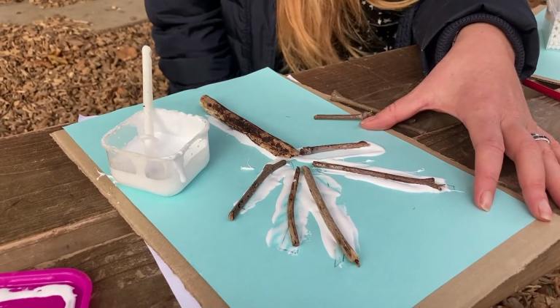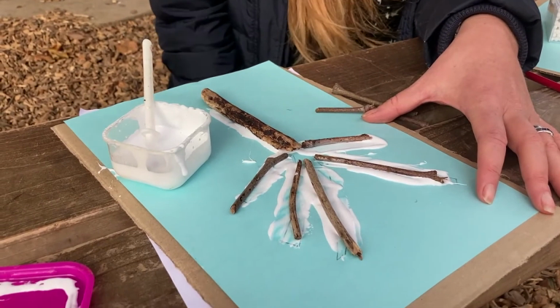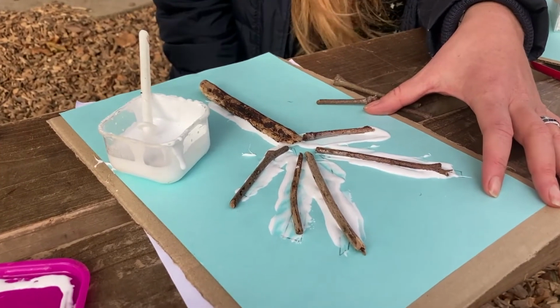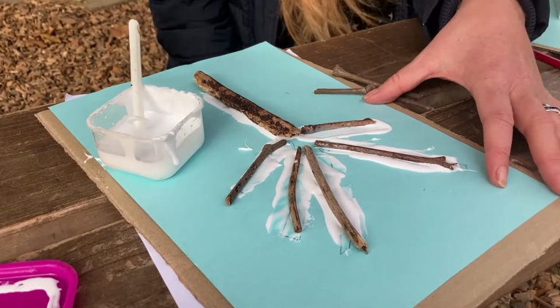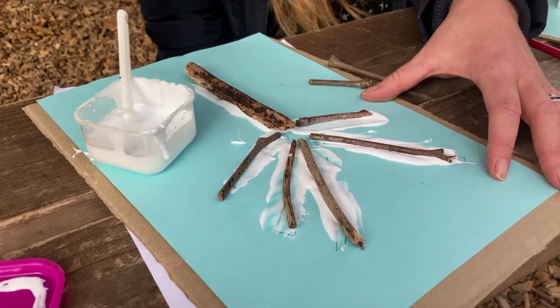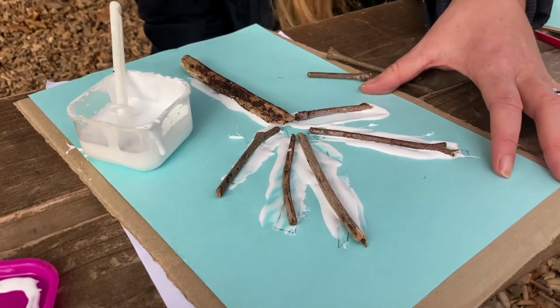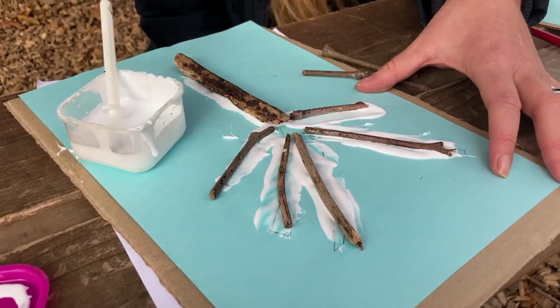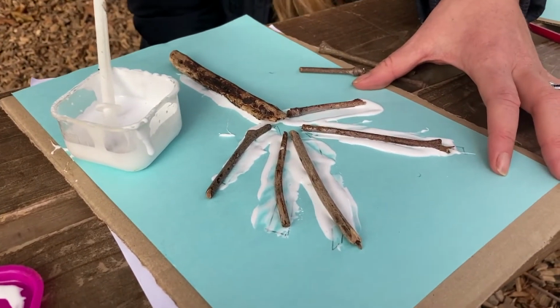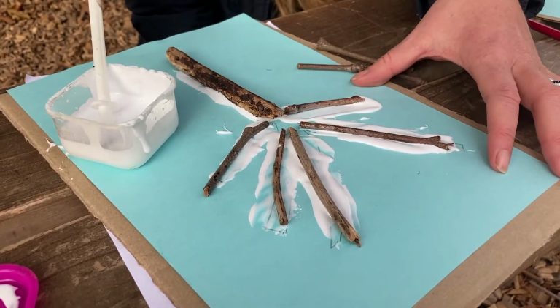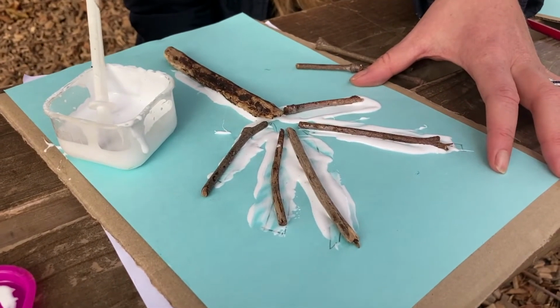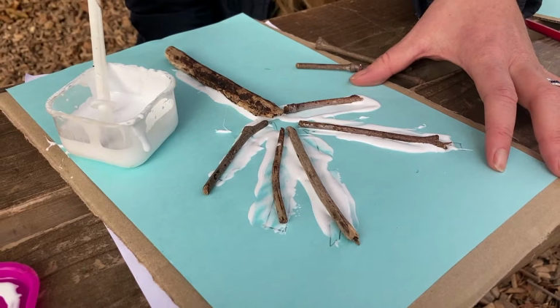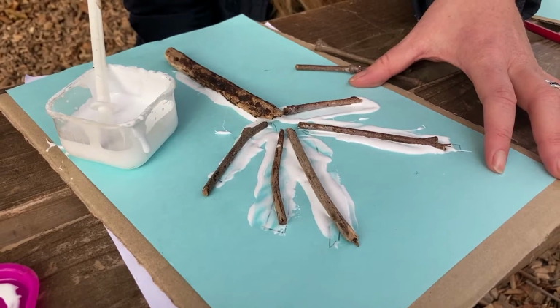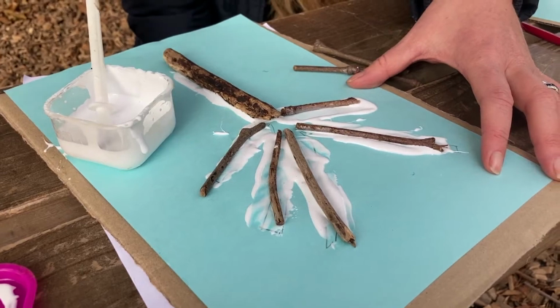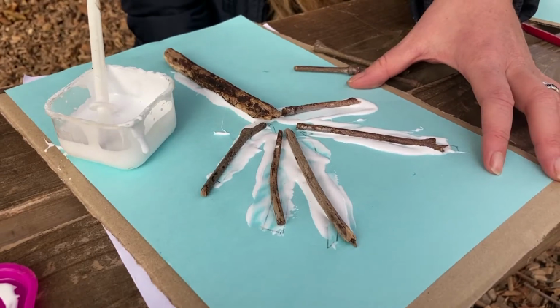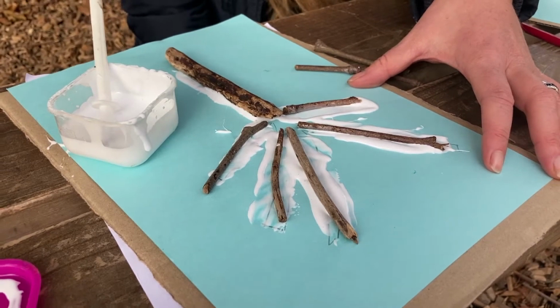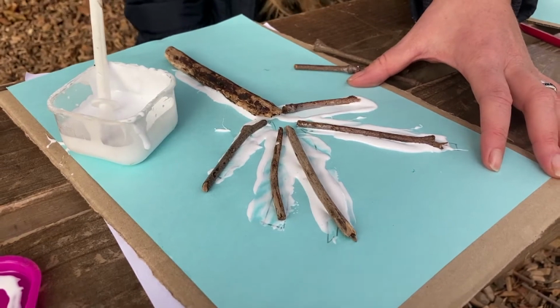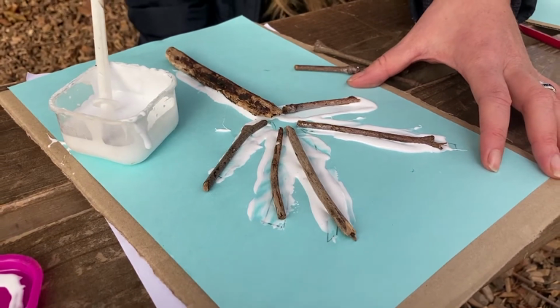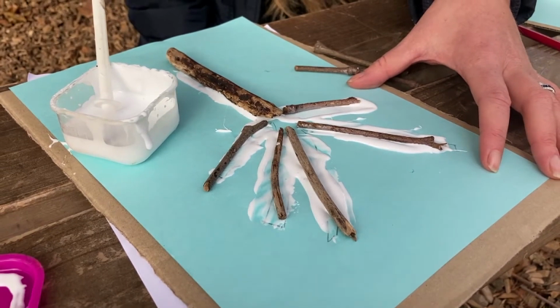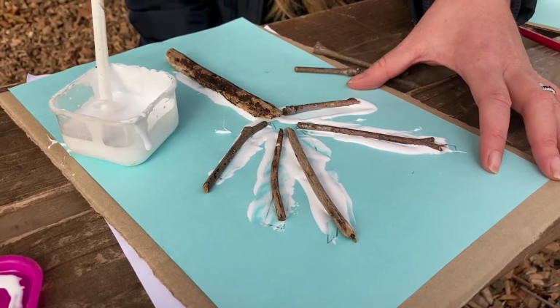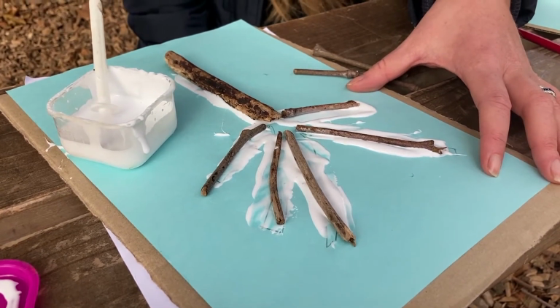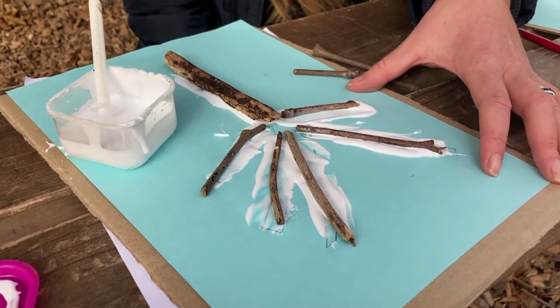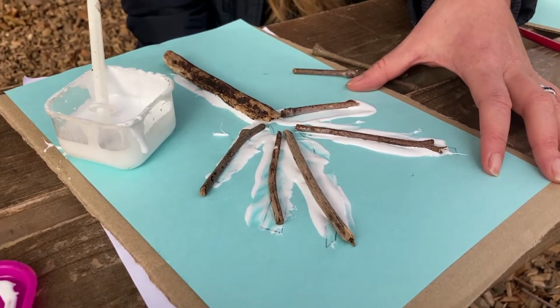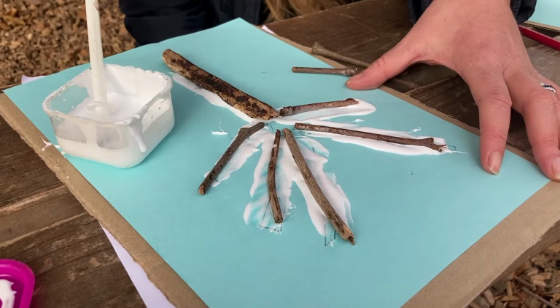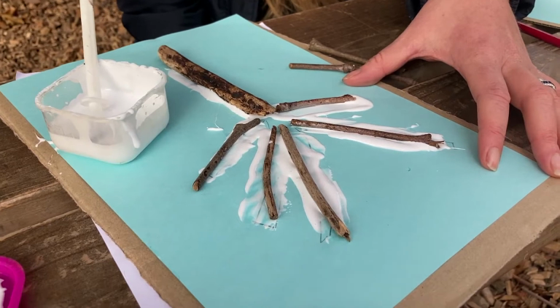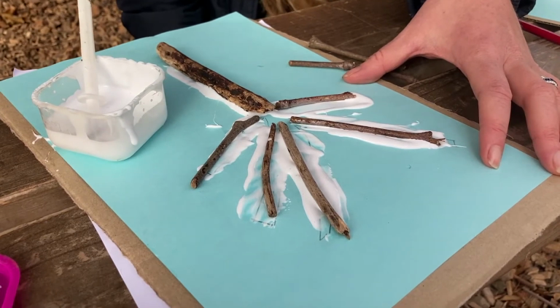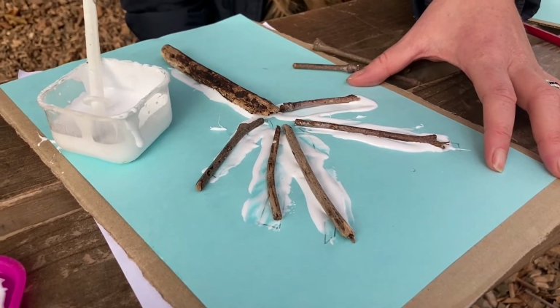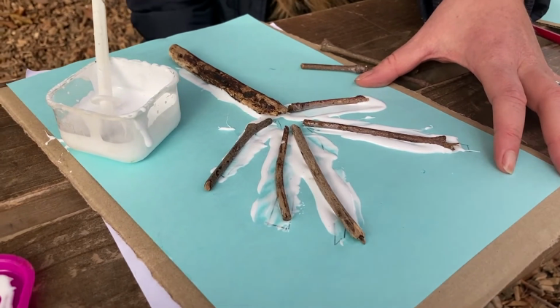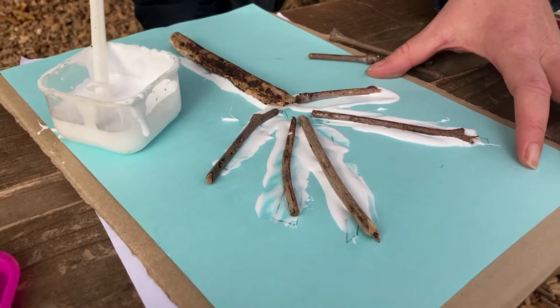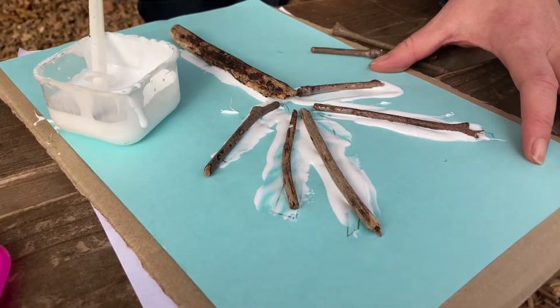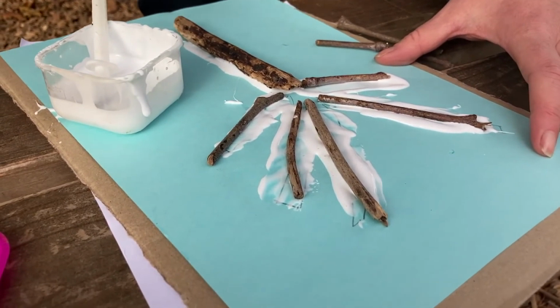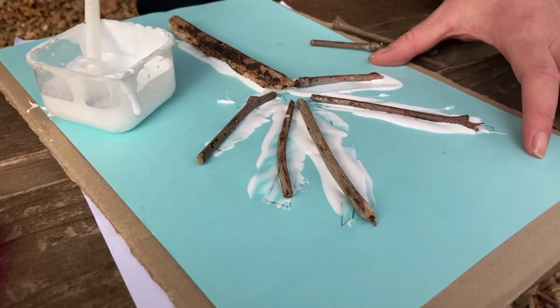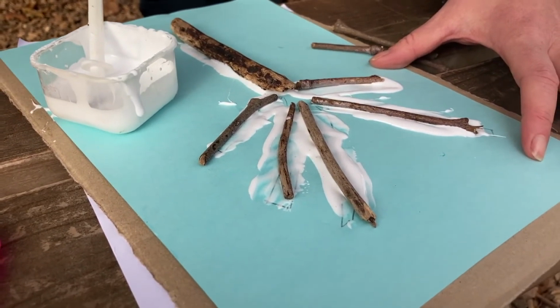Why does that tree look like a winter tree? What hasn't it got on it? What comes down in the autumn? Leaves. That's how we know it's a winter tree — because there are no leaves on it.